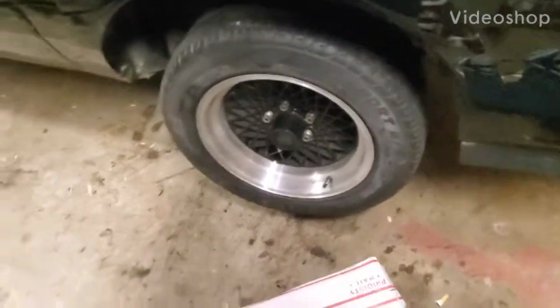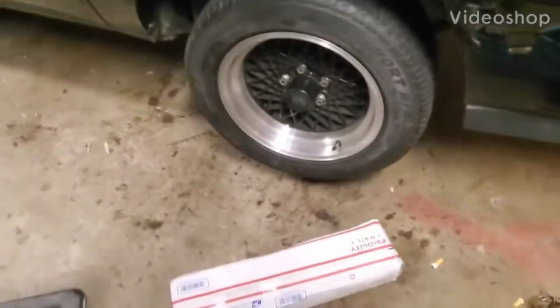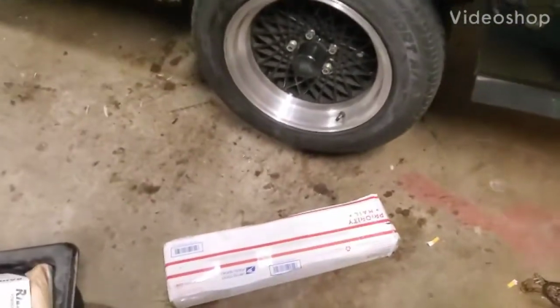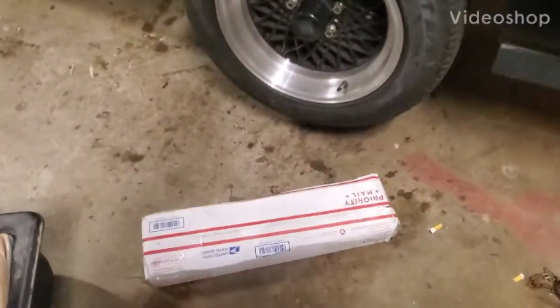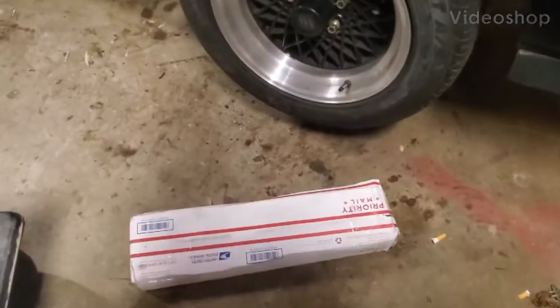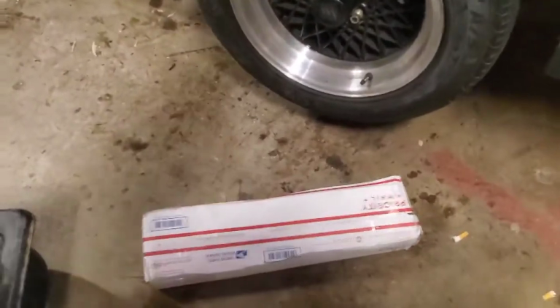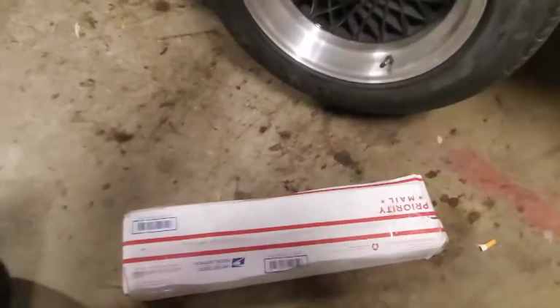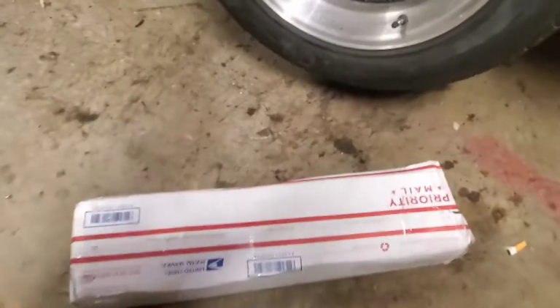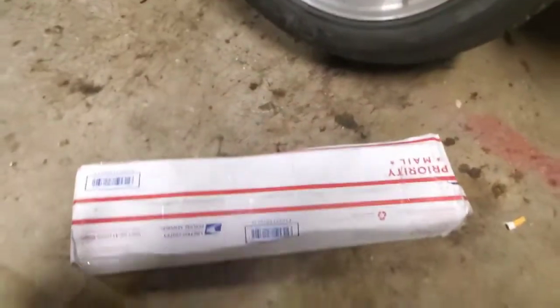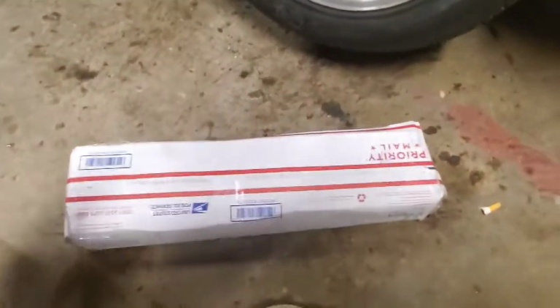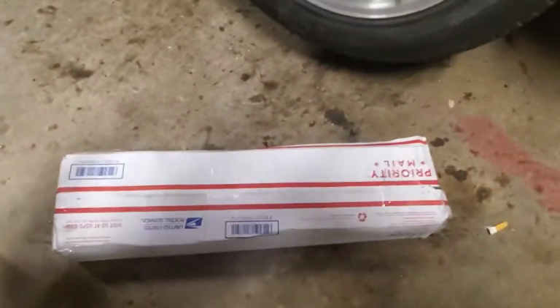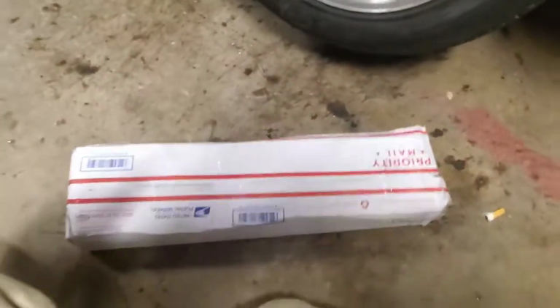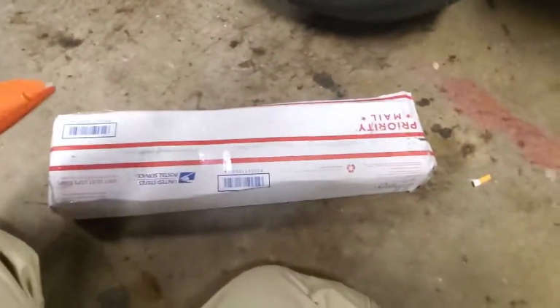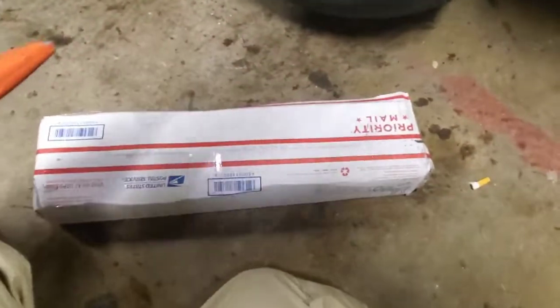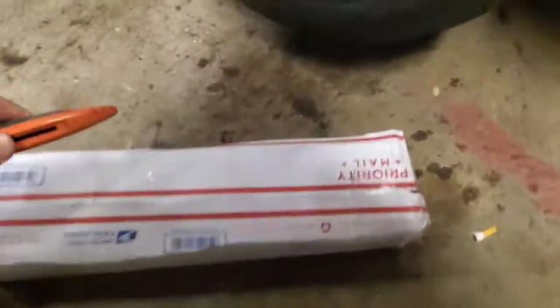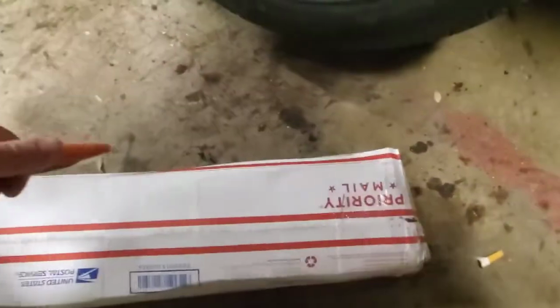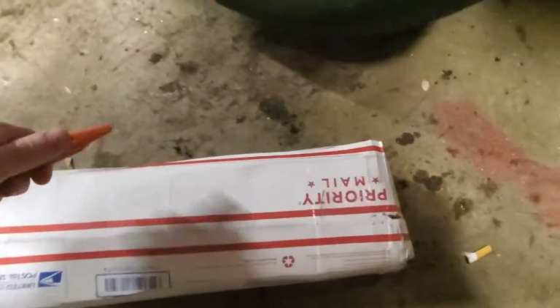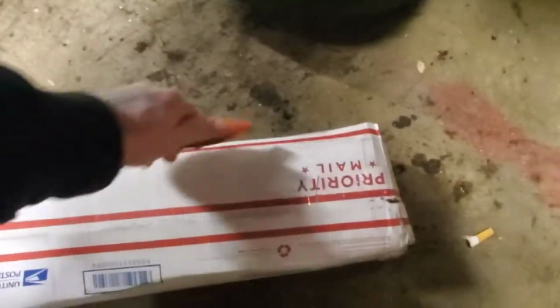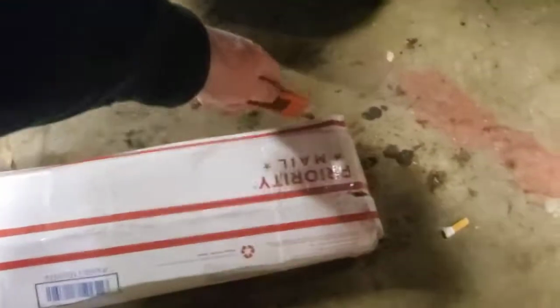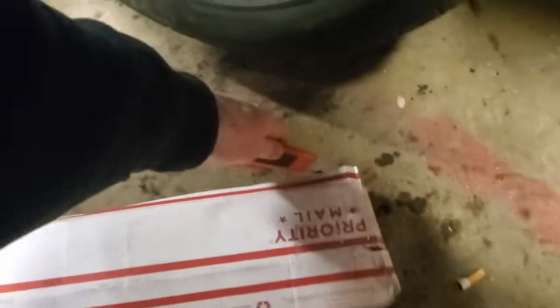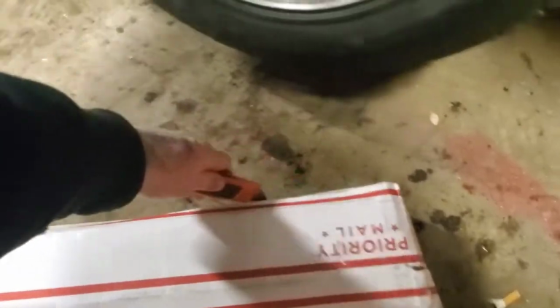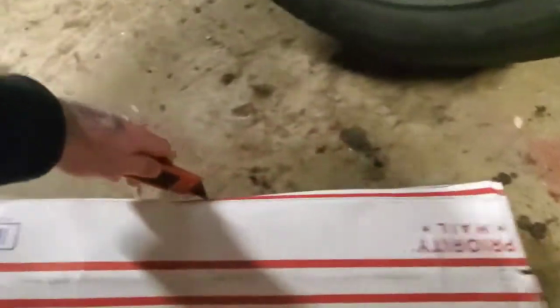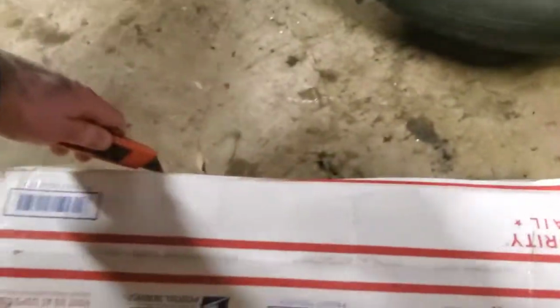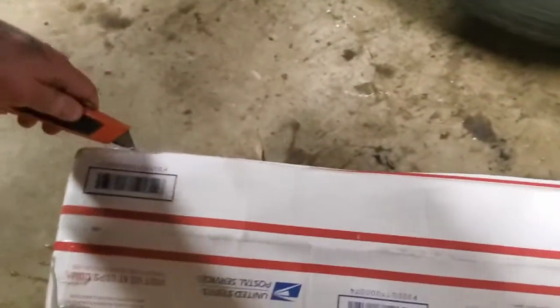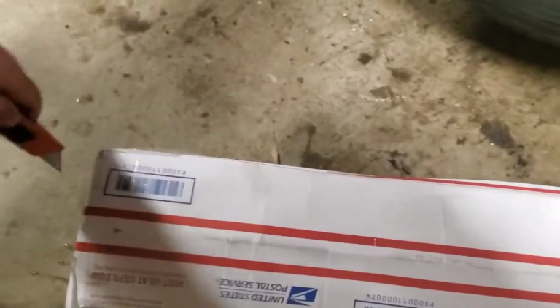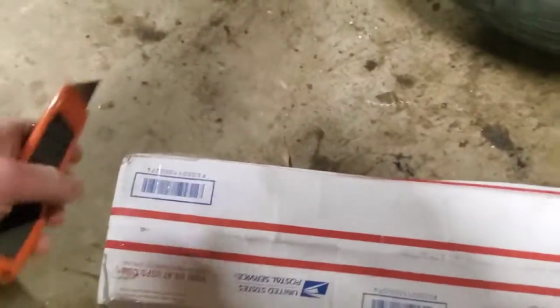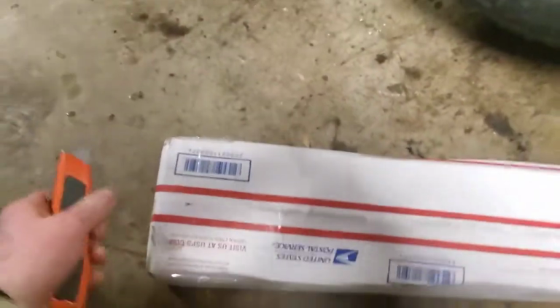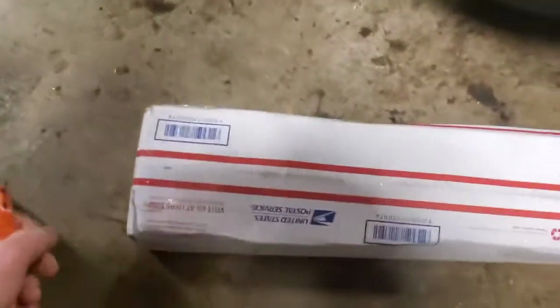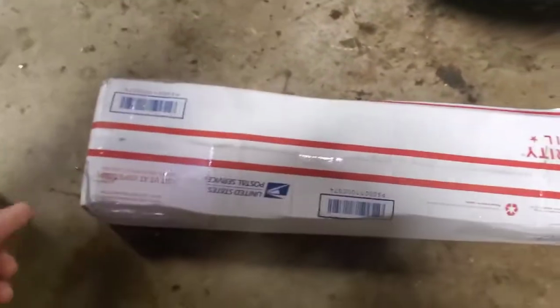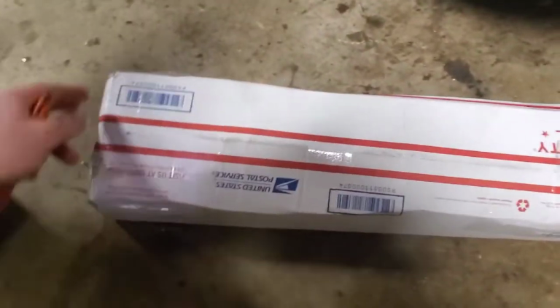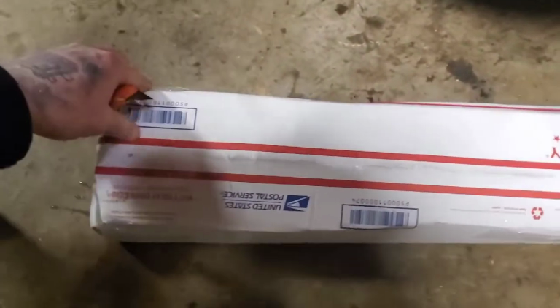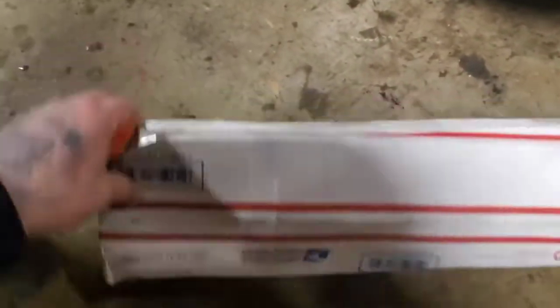I'm gonna do a quick unboxing video. I ordered lower control arms for my Grand National. Sorry, it's gonna be a little shaky doing it one-handed.